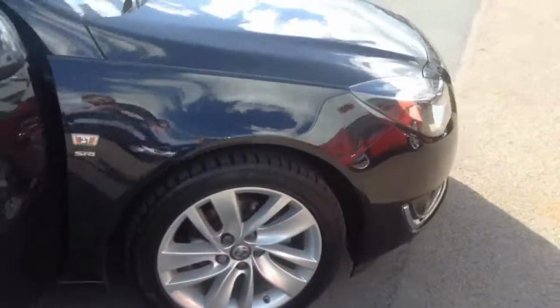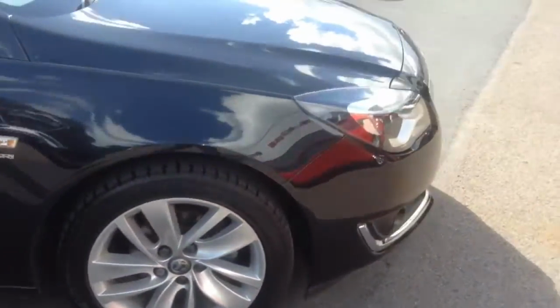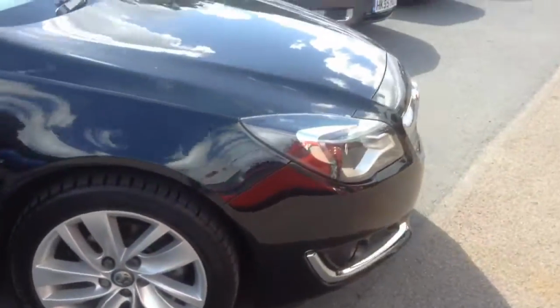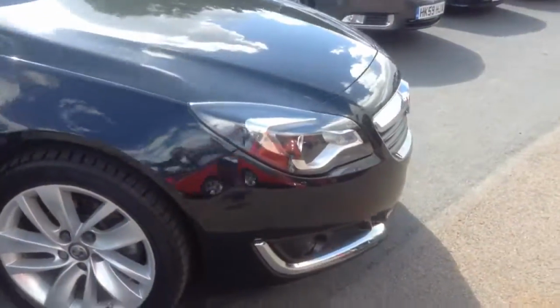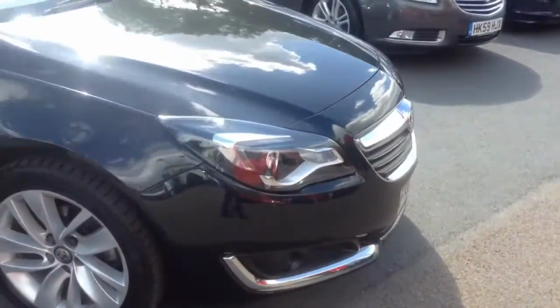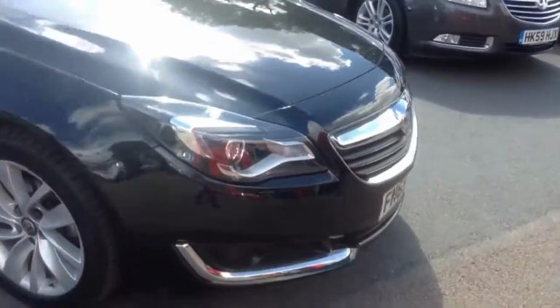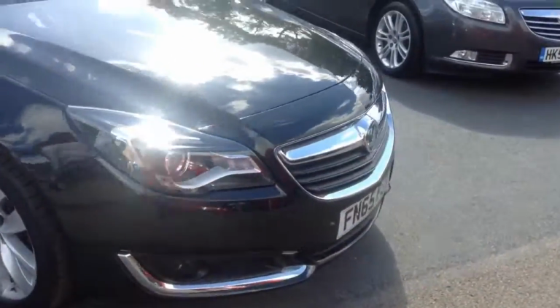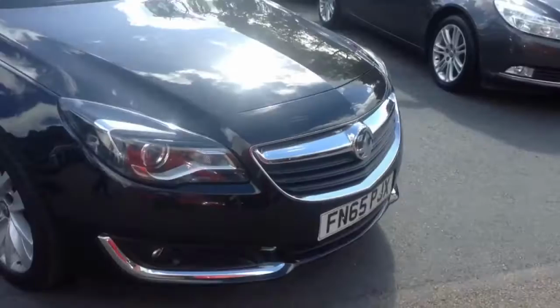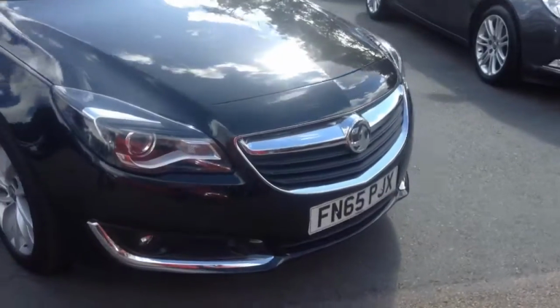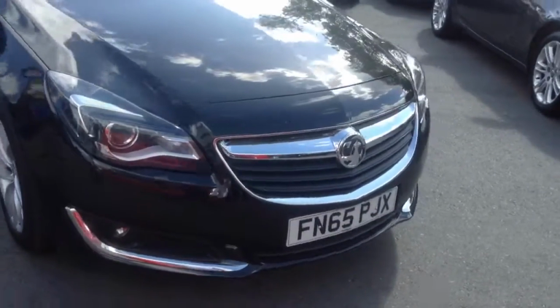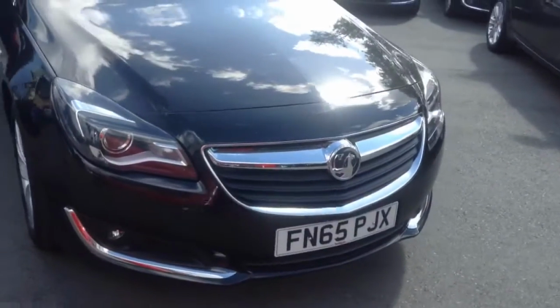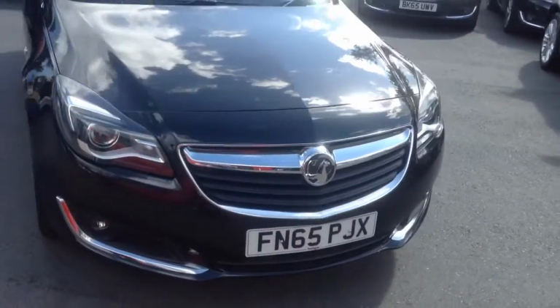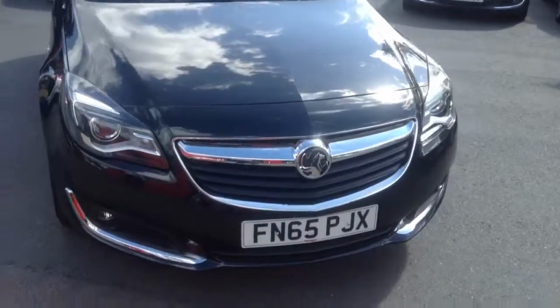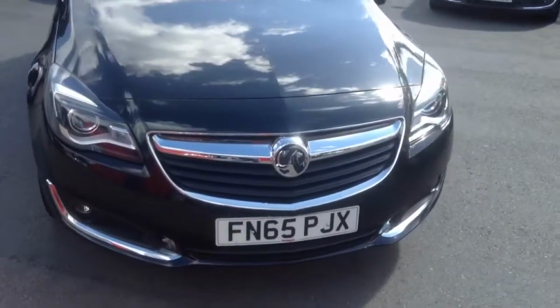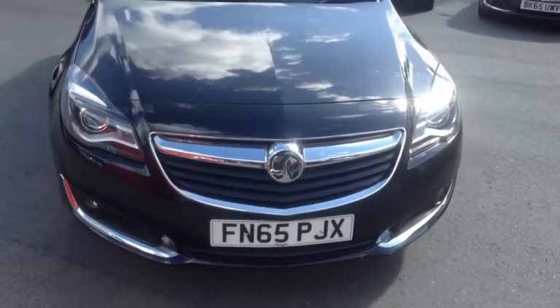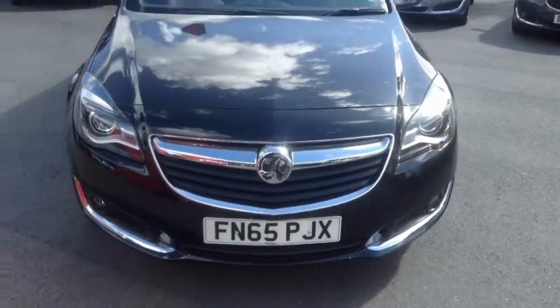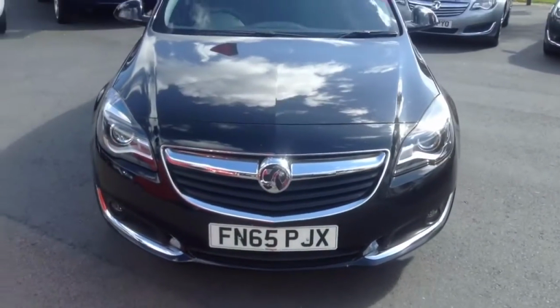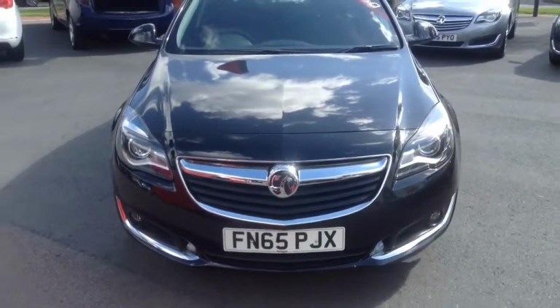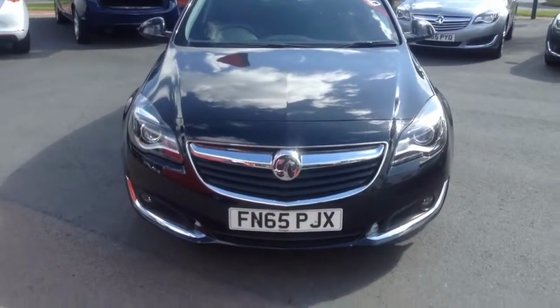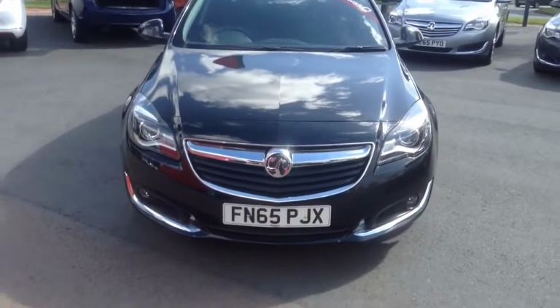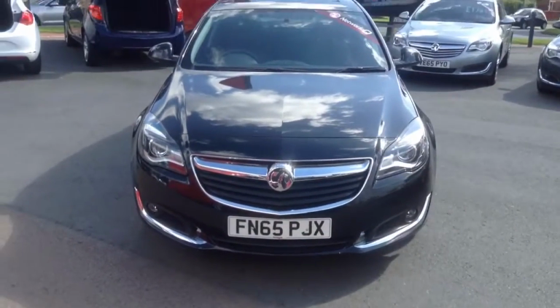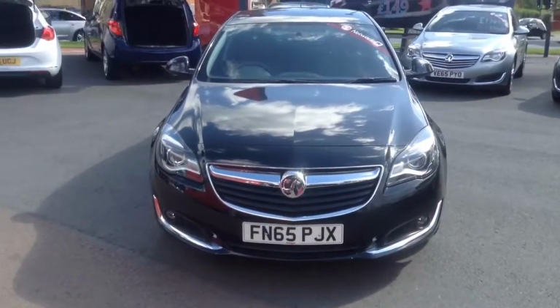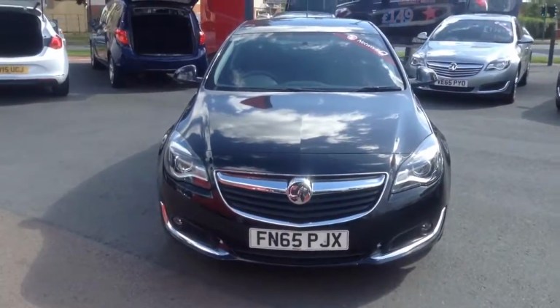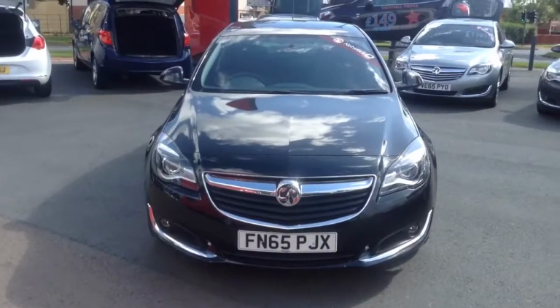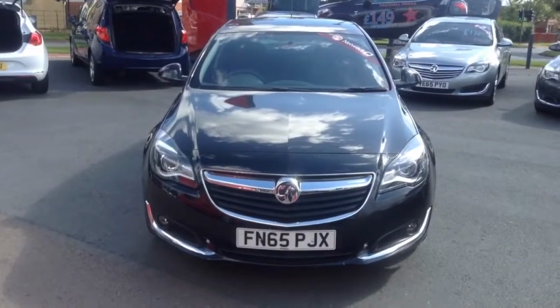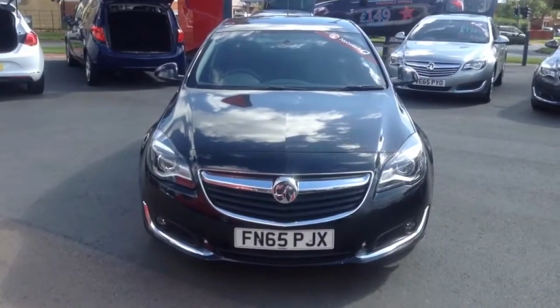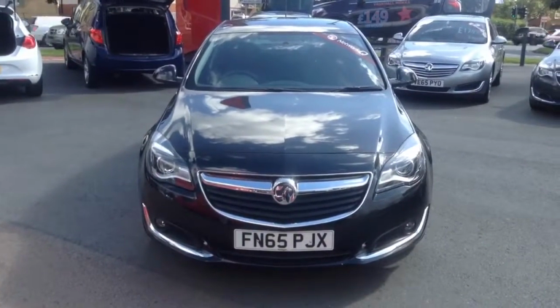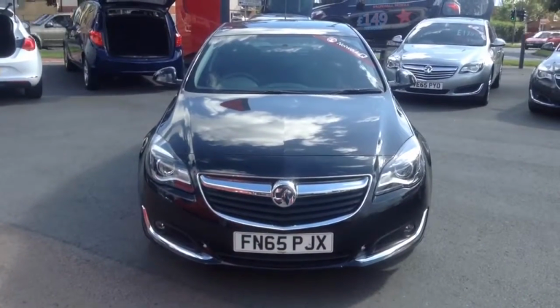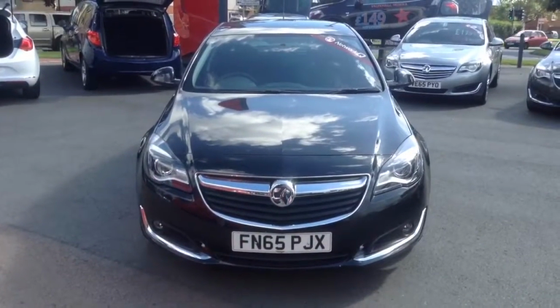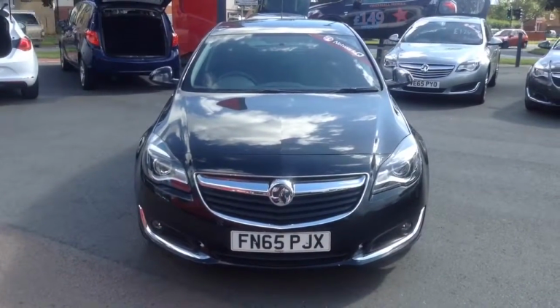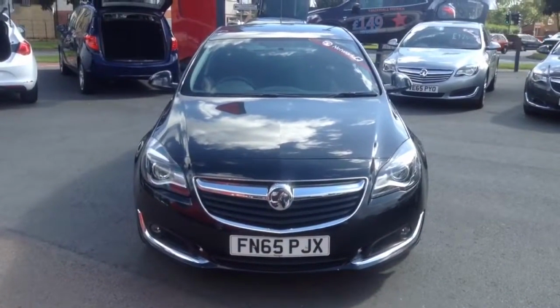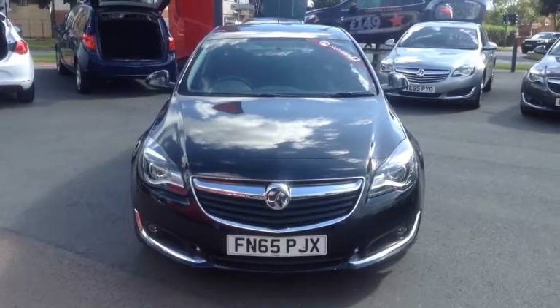This vehicle will come with the balance of the manufacturer's warranty, and under Vauxhall's network queue scheme we'll also cover the vehicle with a 12 month brakes, battery and clutch cover and 12 months breakdown assistance.